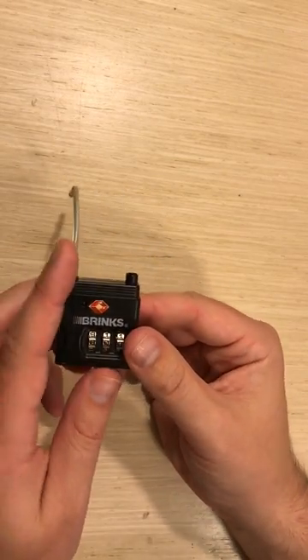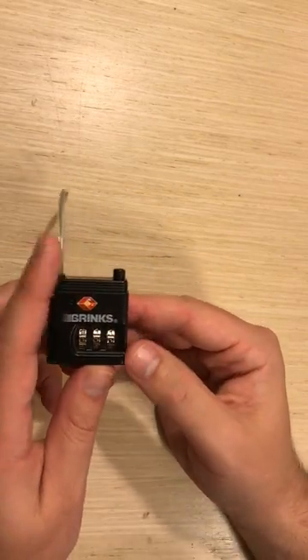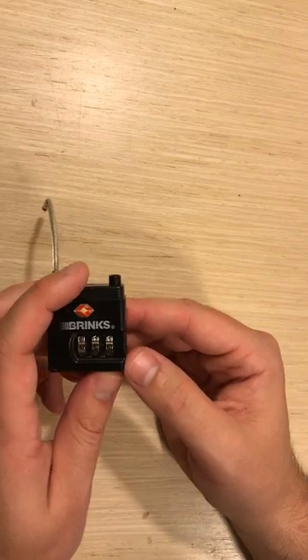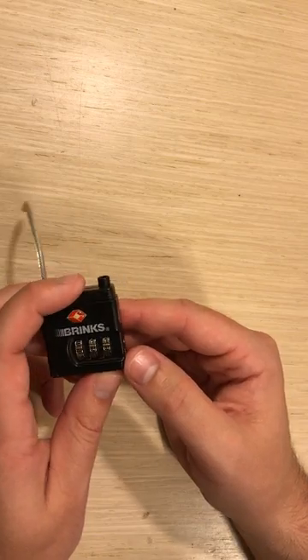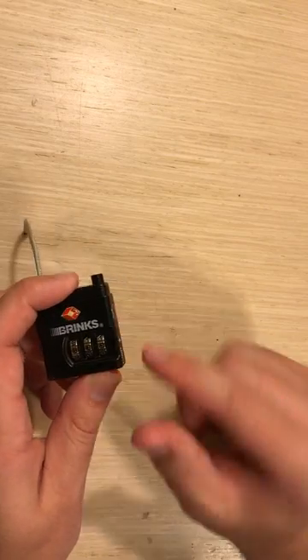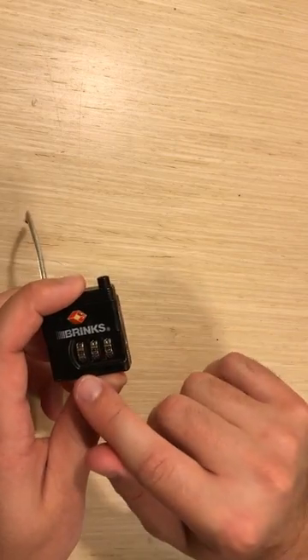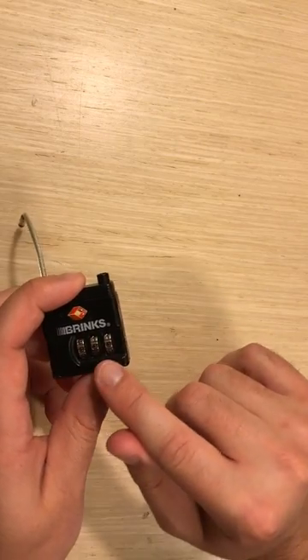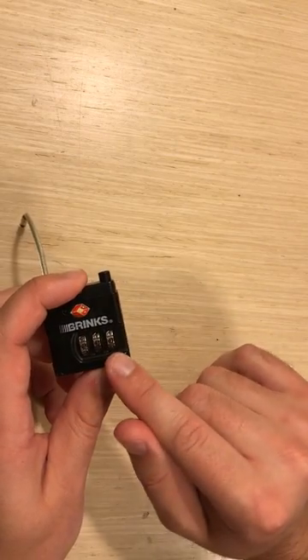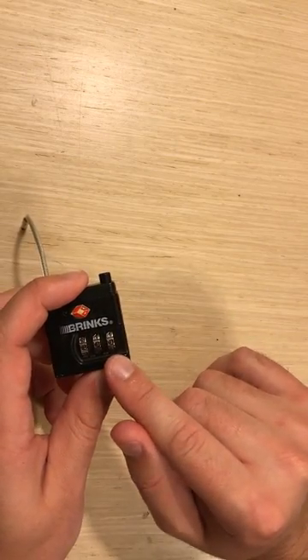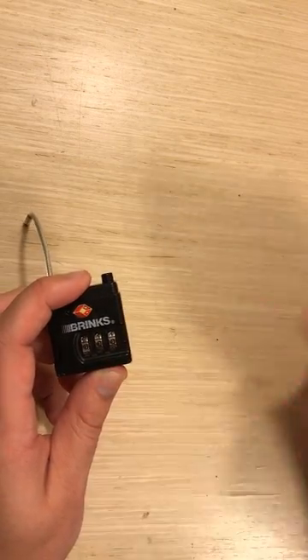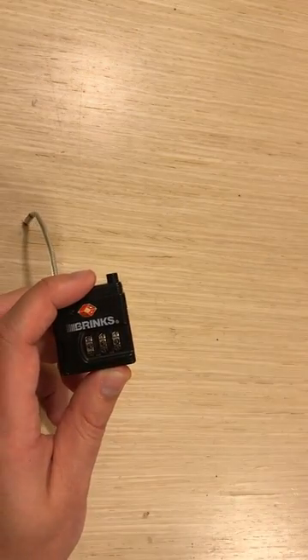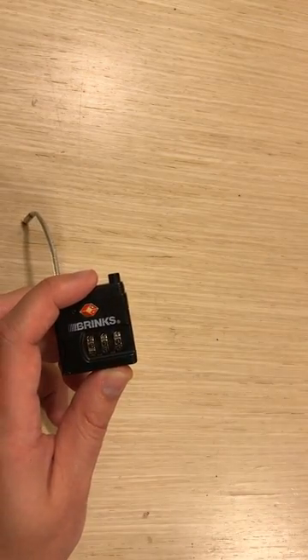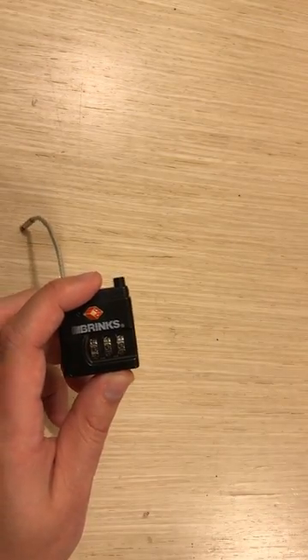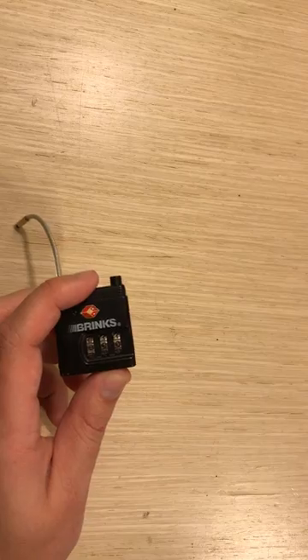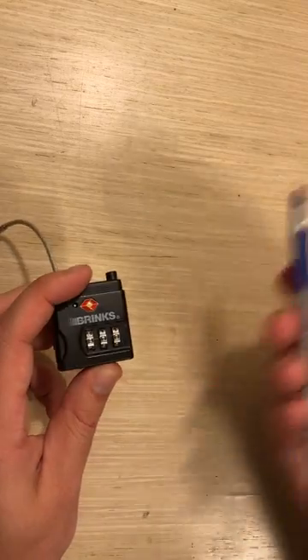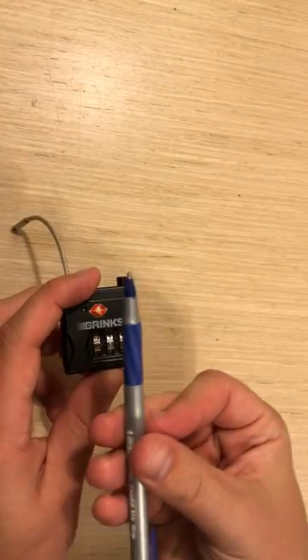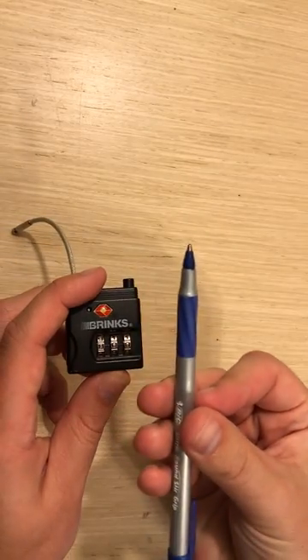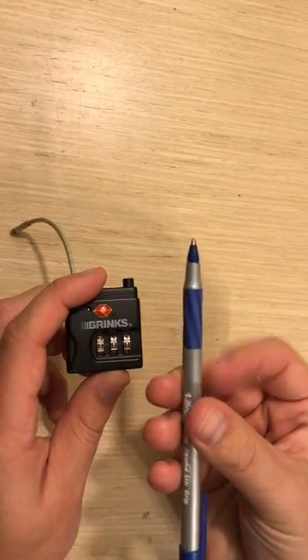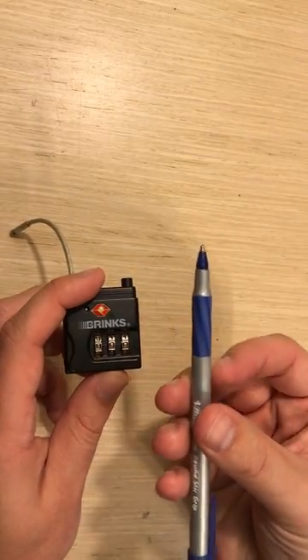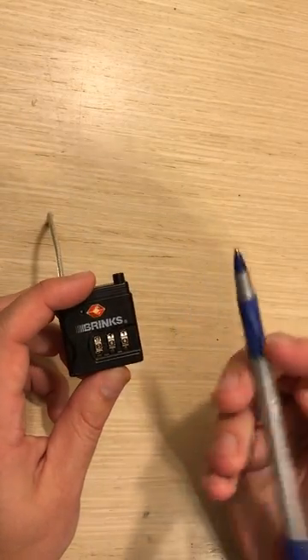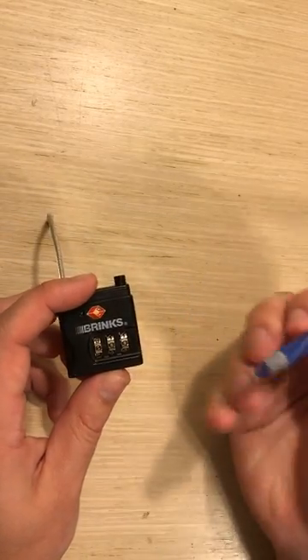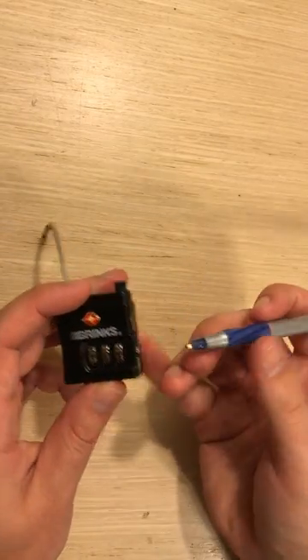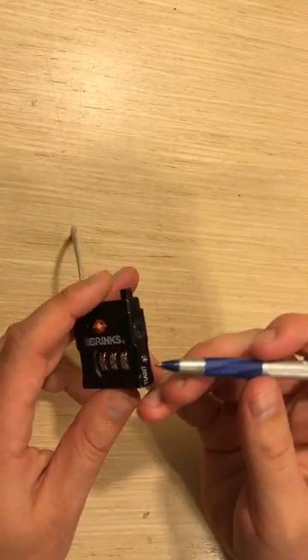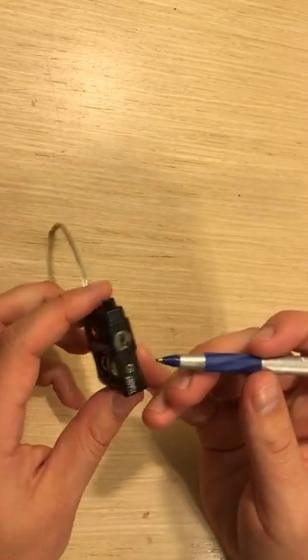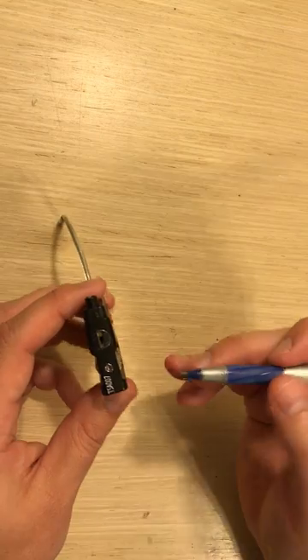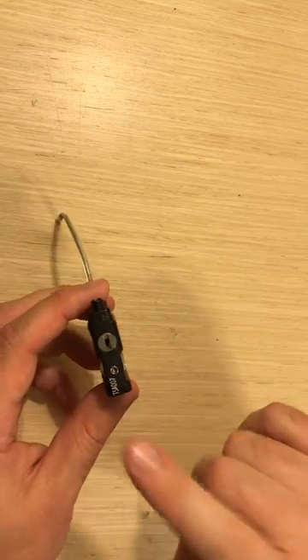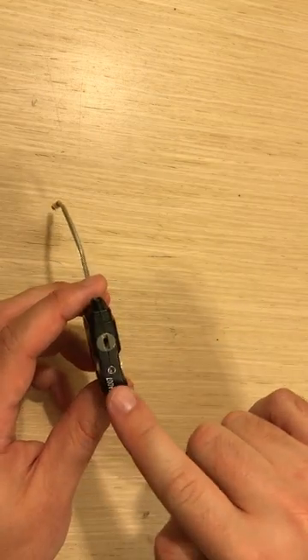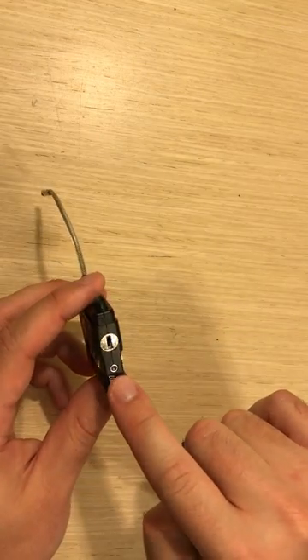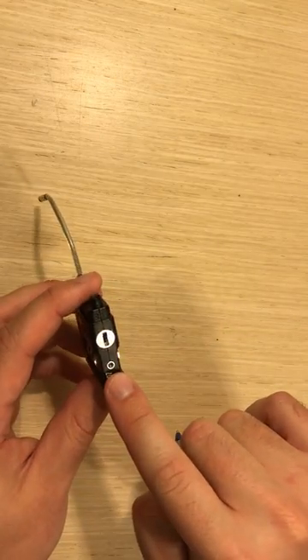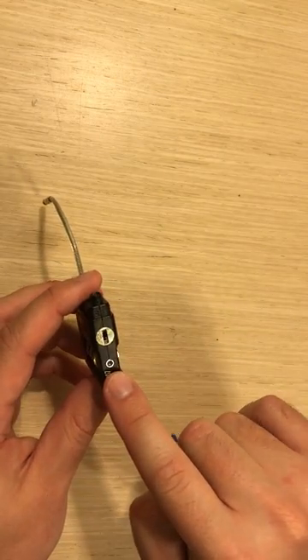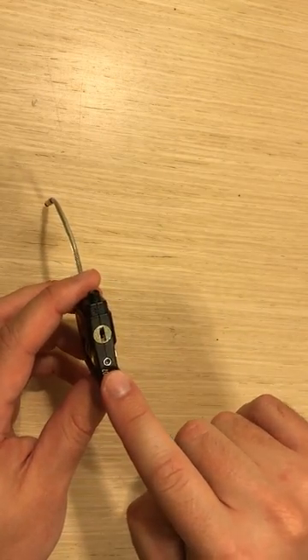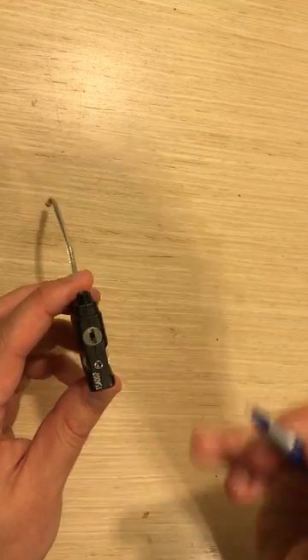All right, if you have the correct combo. My combo is currently at 800 and I want to reset it. So to do that, I am going to need a pen. And what you're going to do is on the right side, you'll notice that there's this little indent down here.